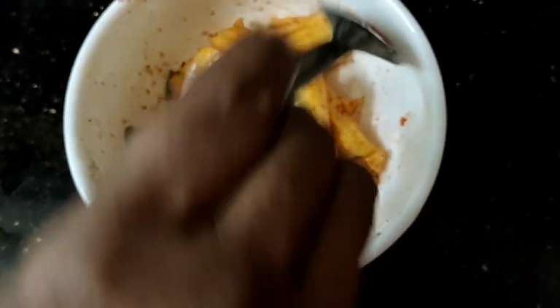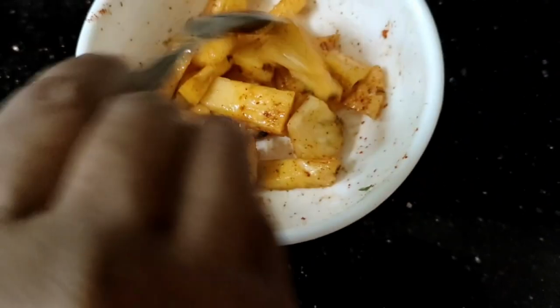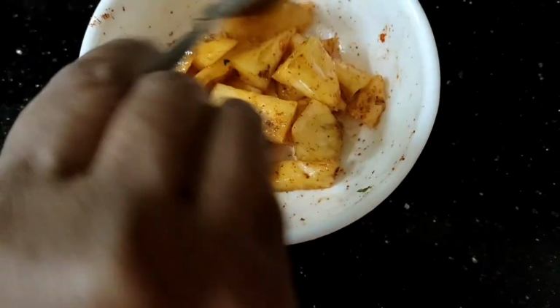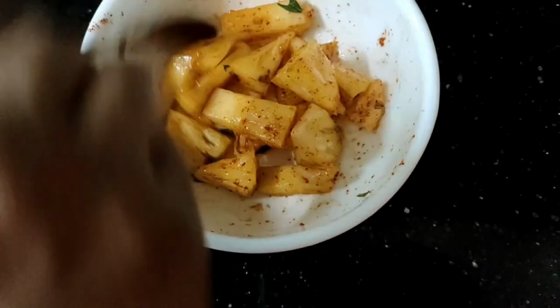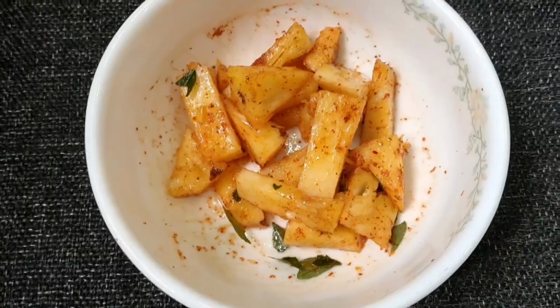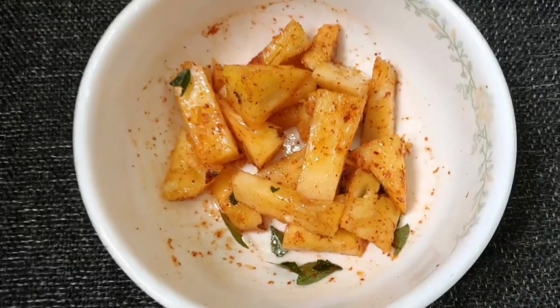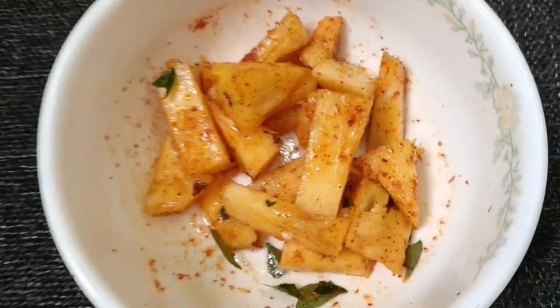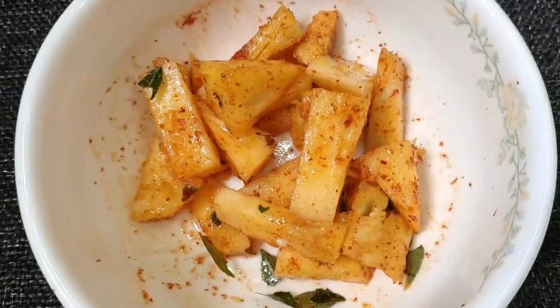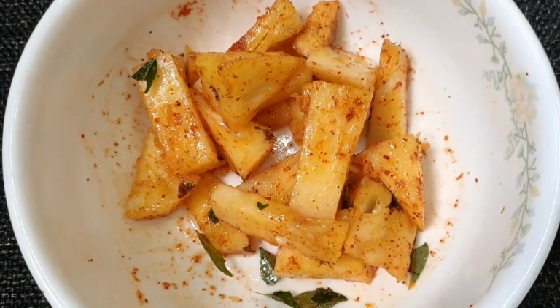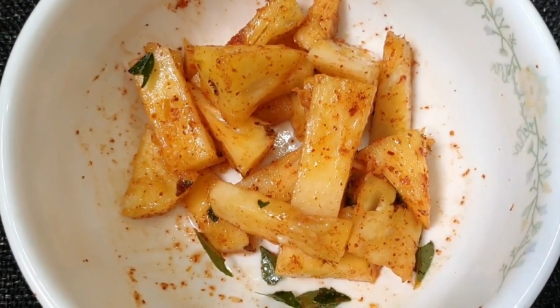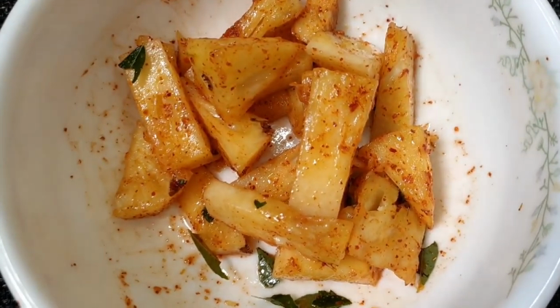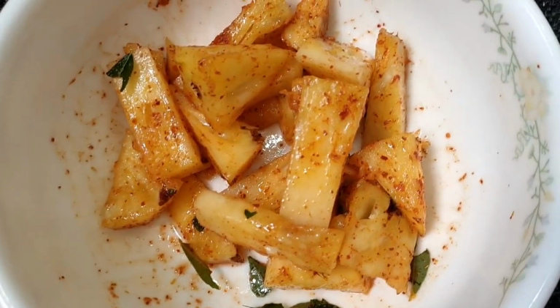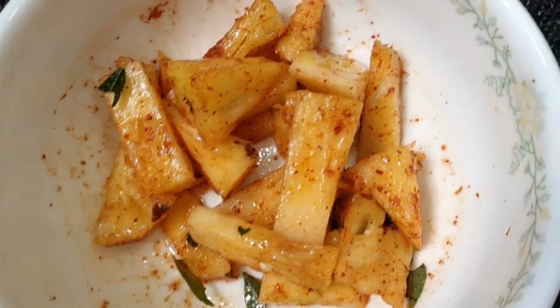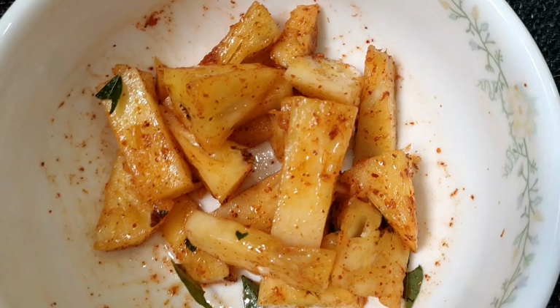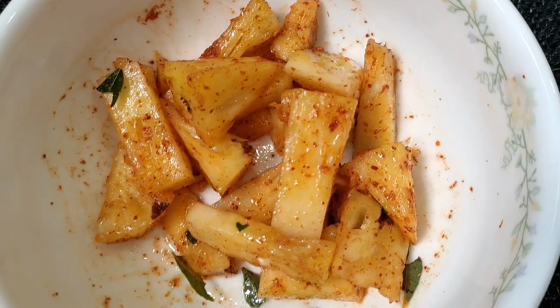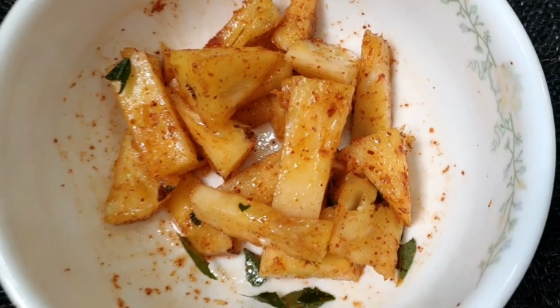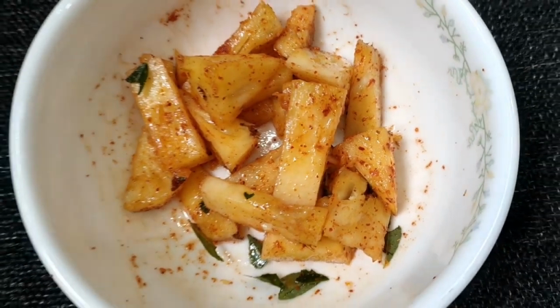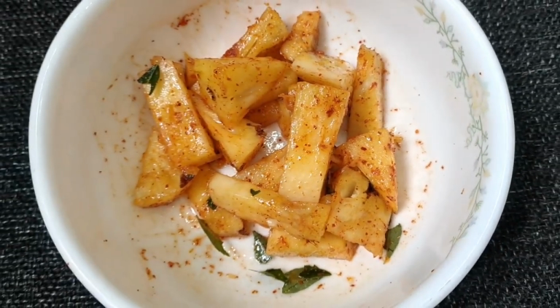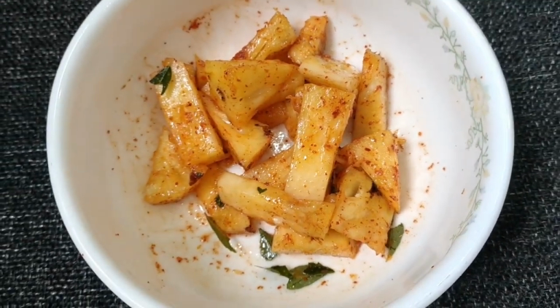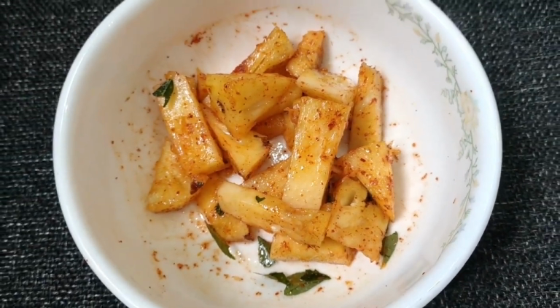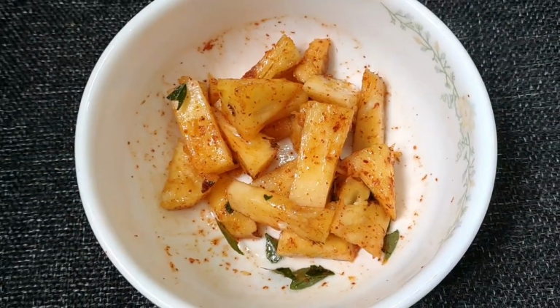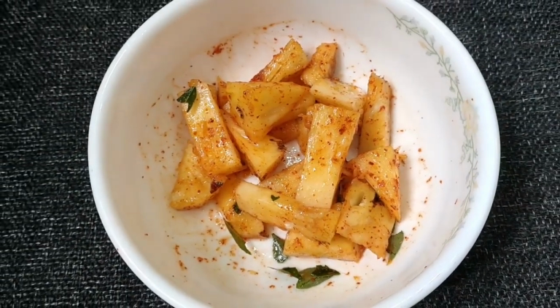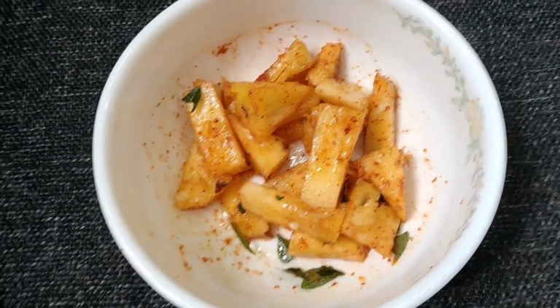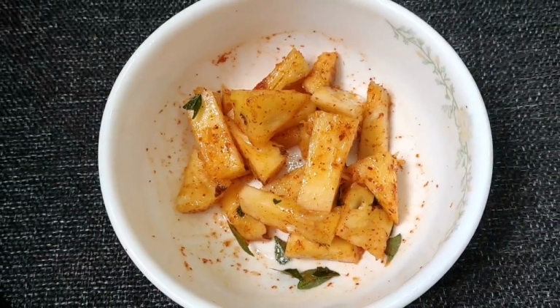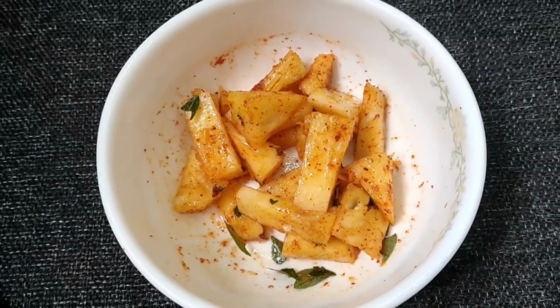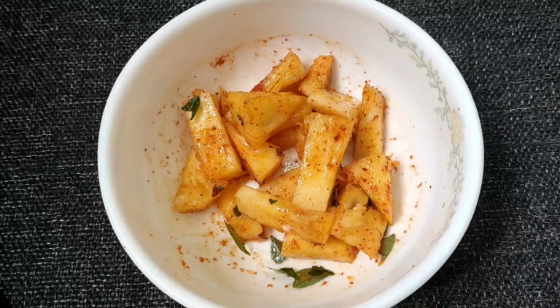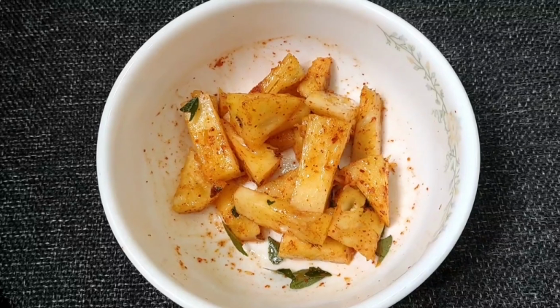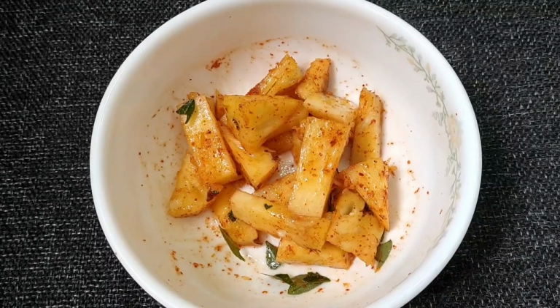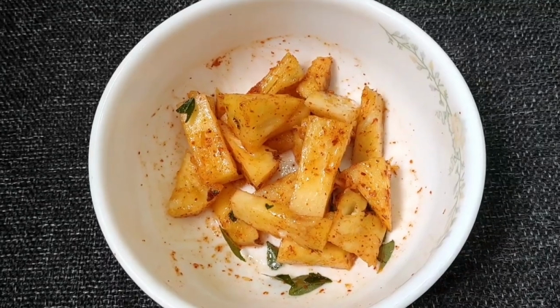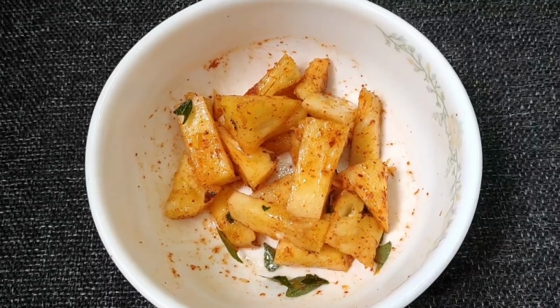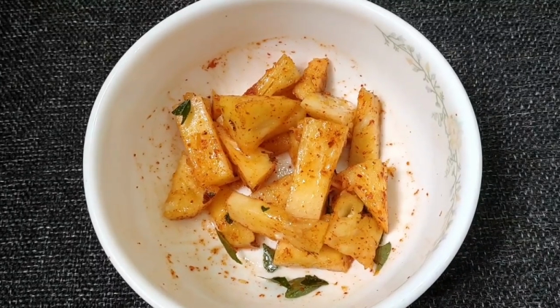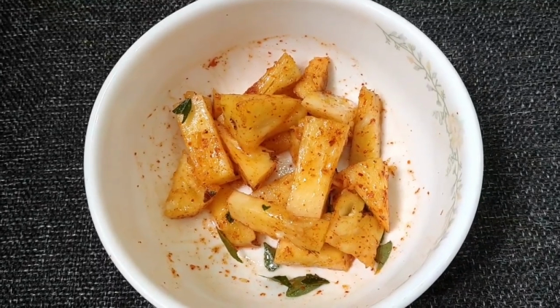It's a very simple item. If you have one time here, you can get a drink, juice, etc.